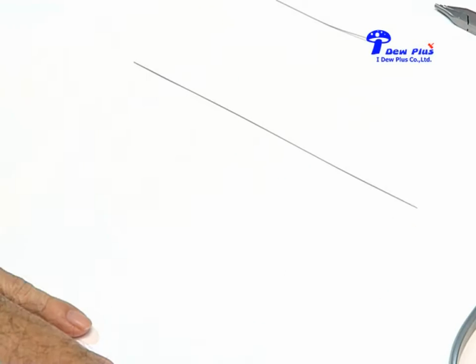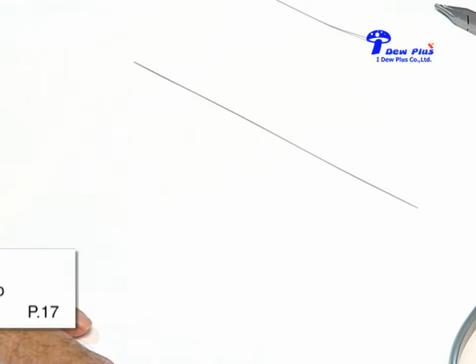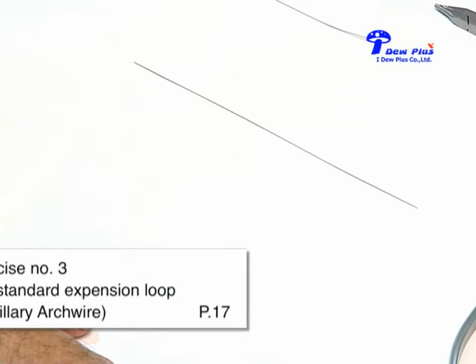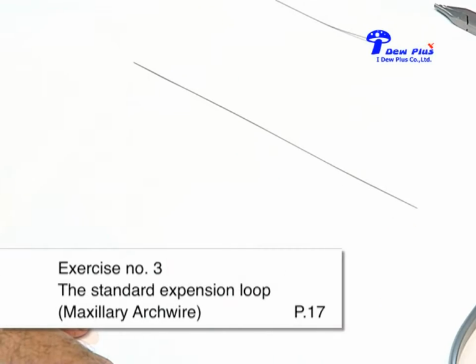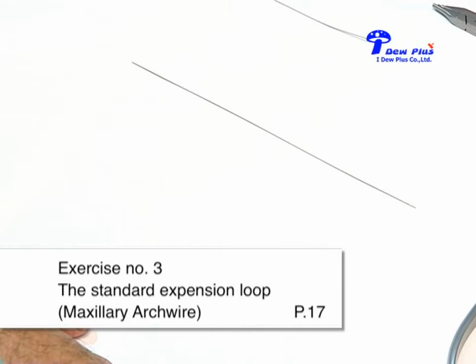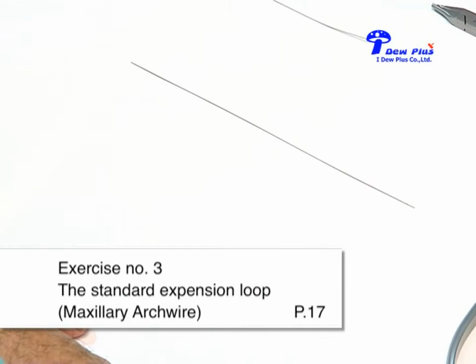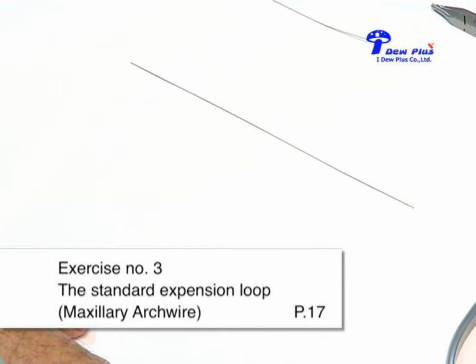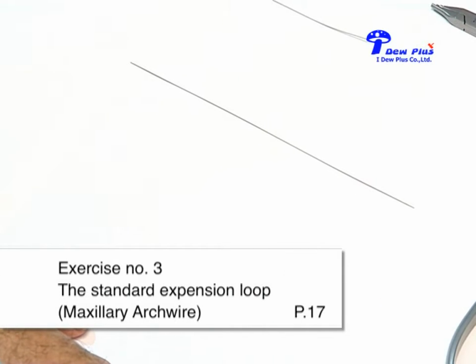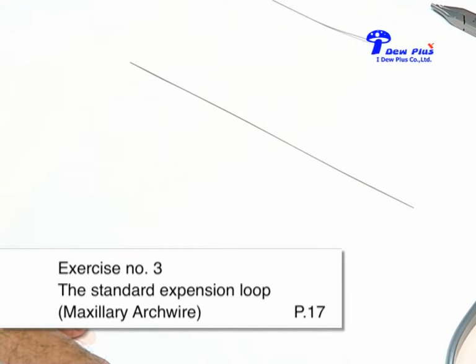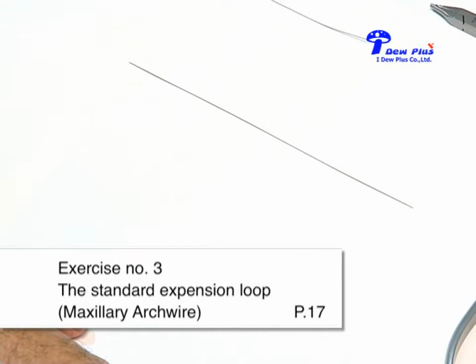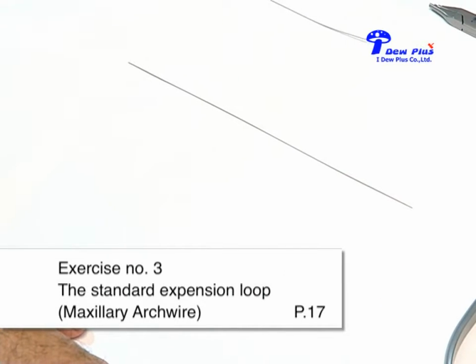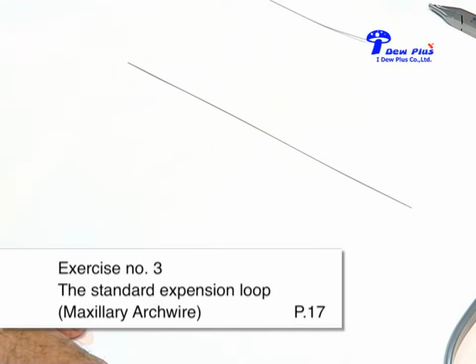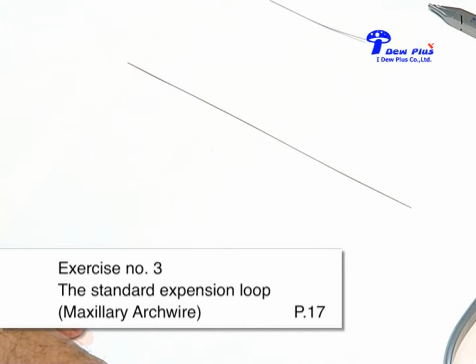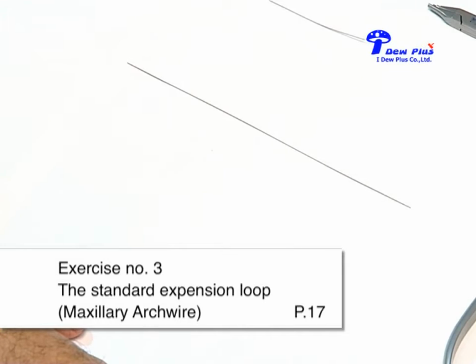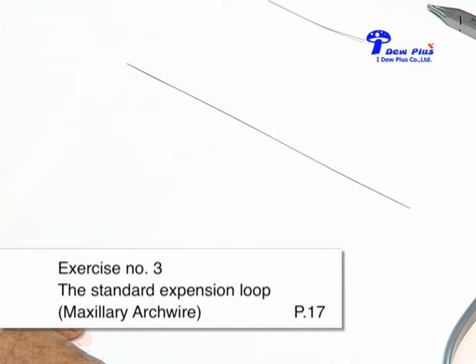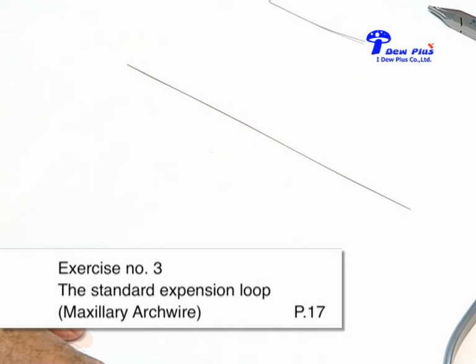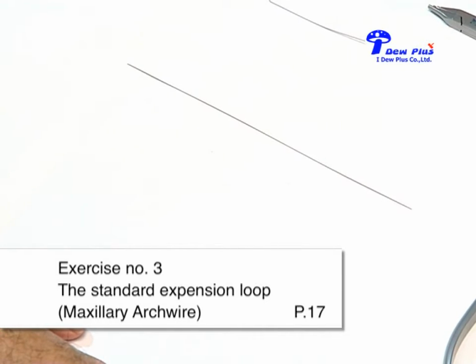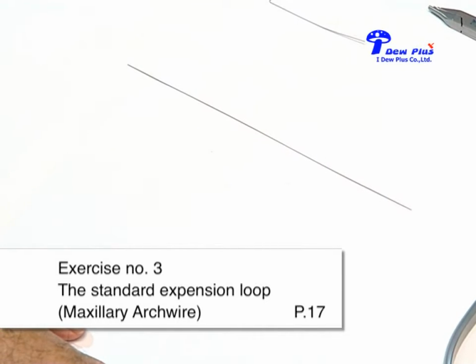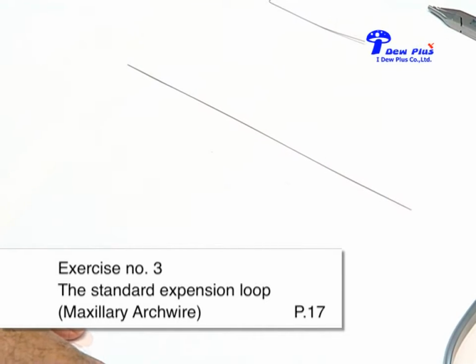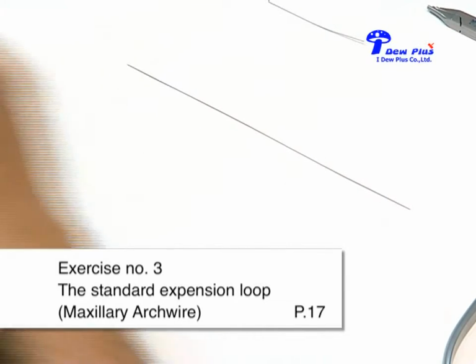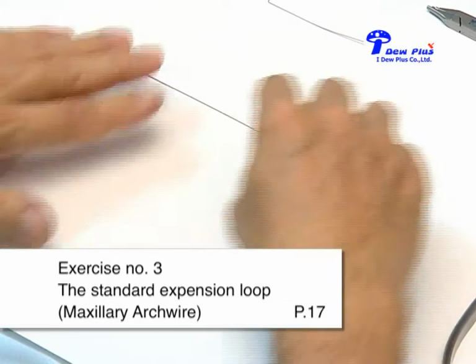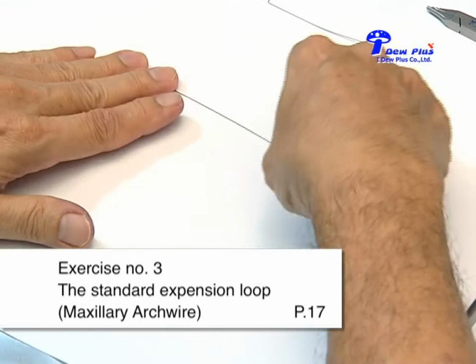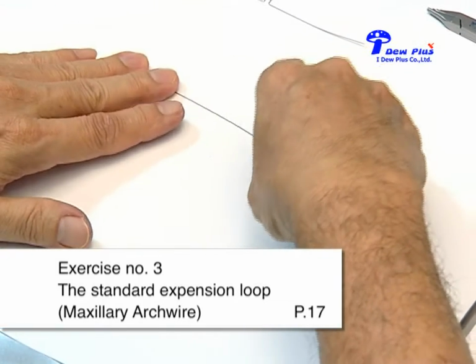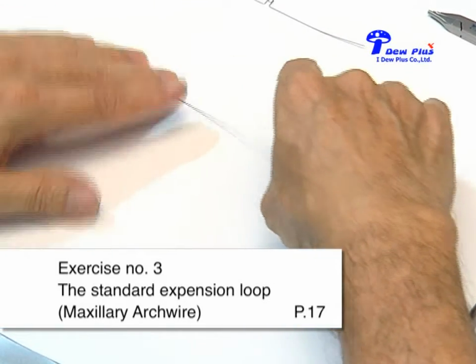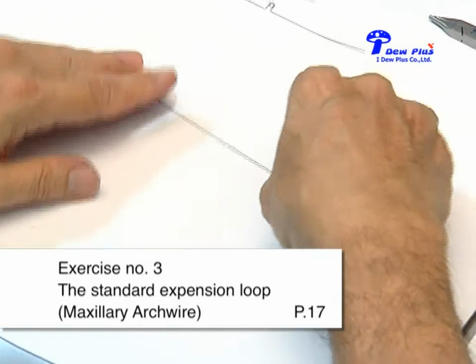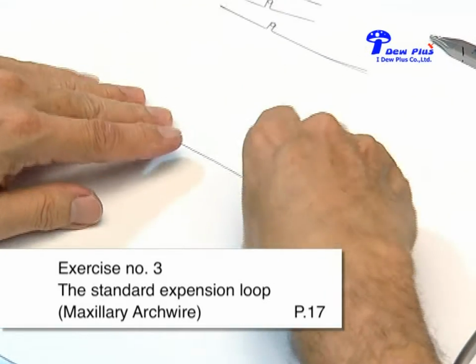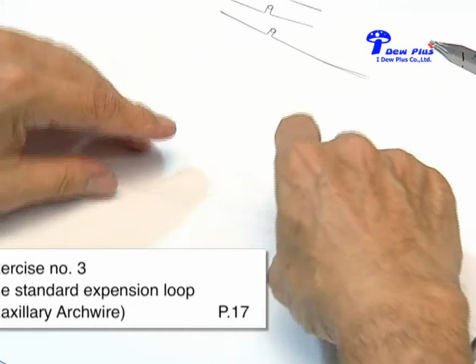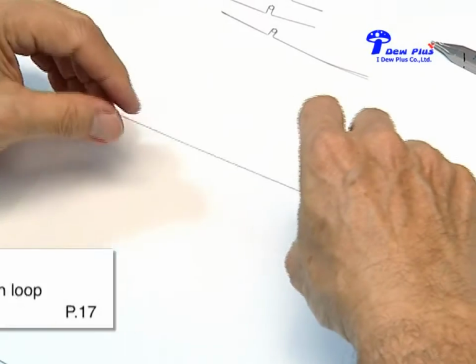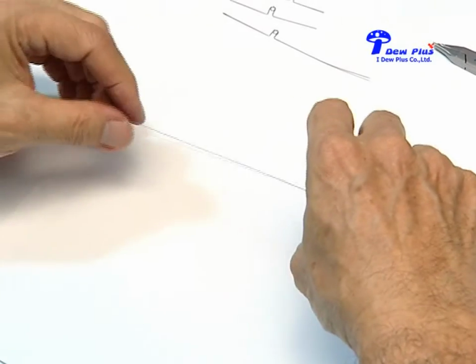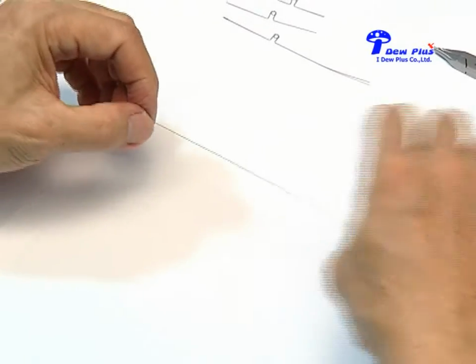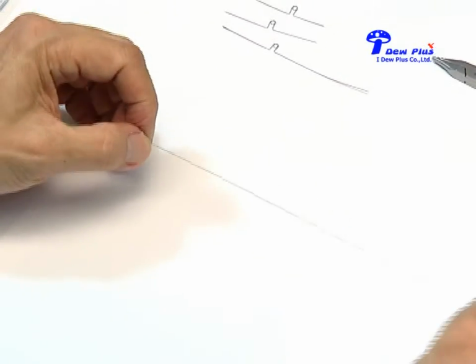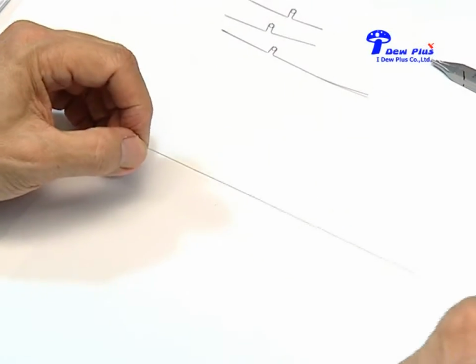What you have seen is the expansion loop. This type of vertical loop can also be used for closing space — that means we have to cross the legs. This will be shown here.